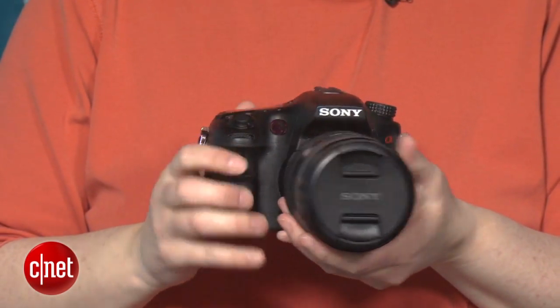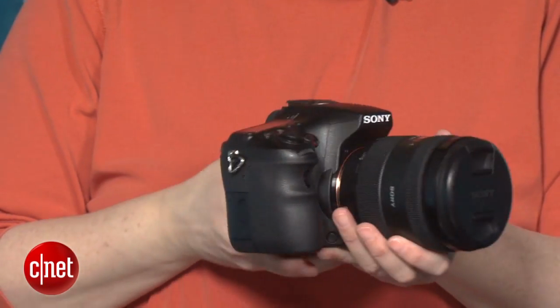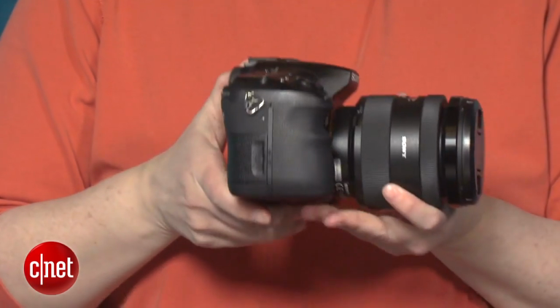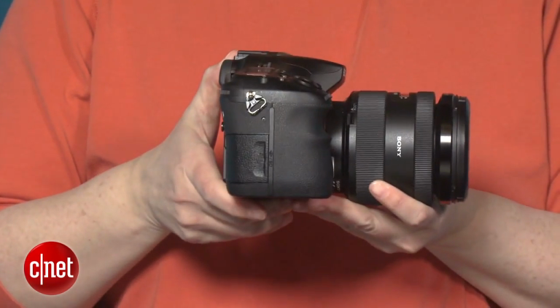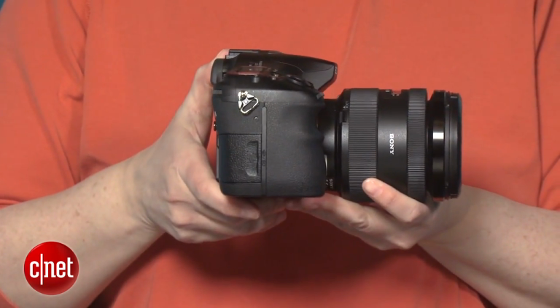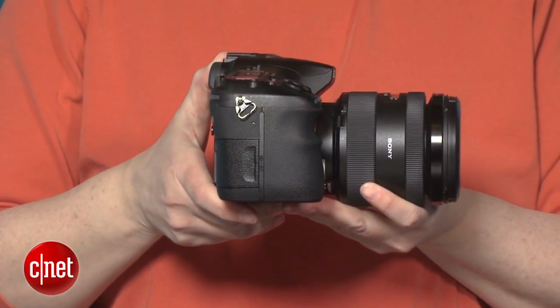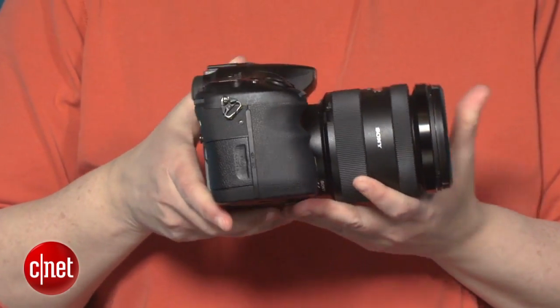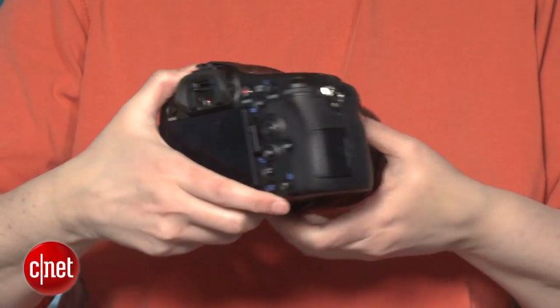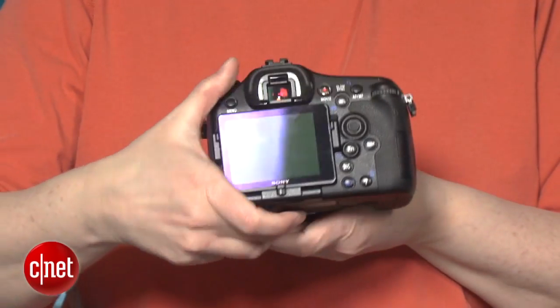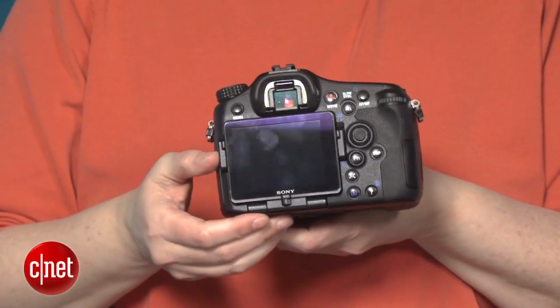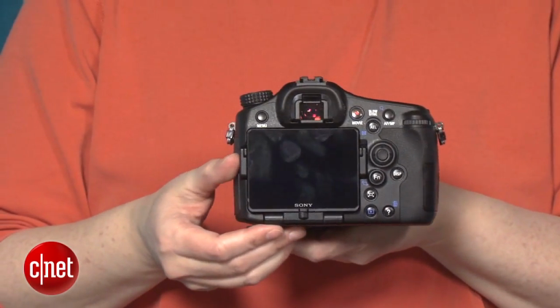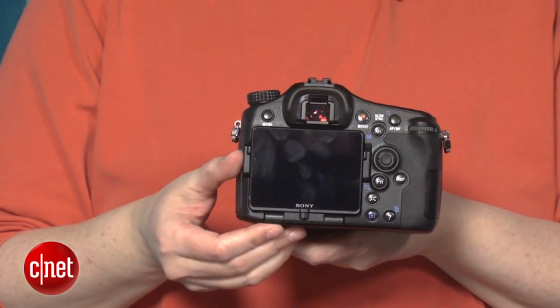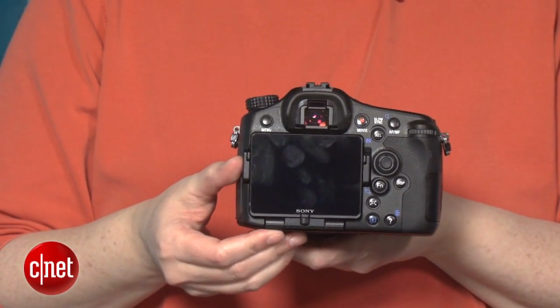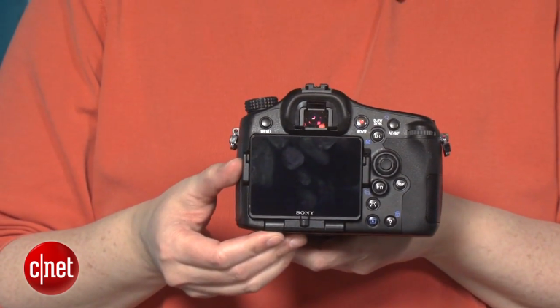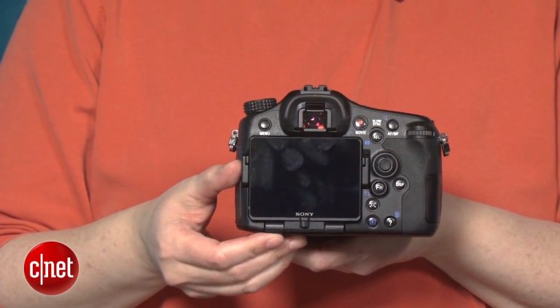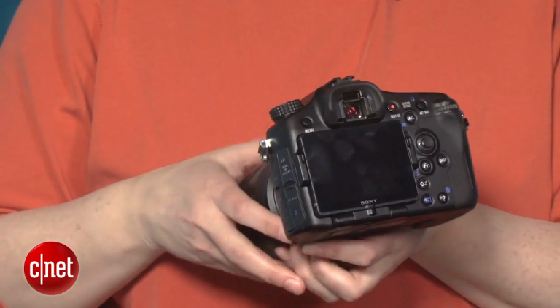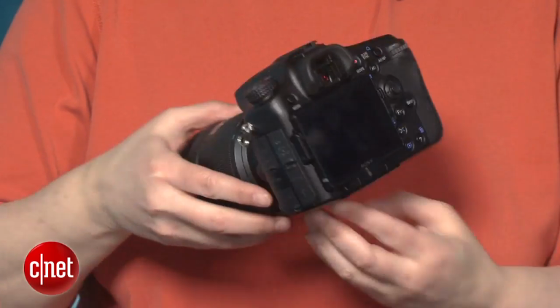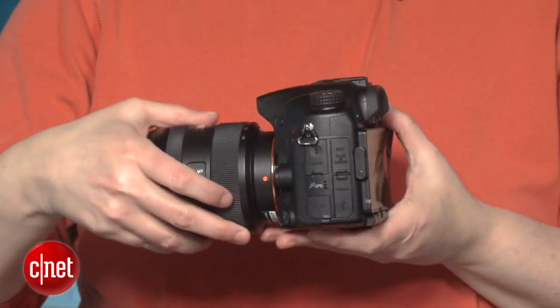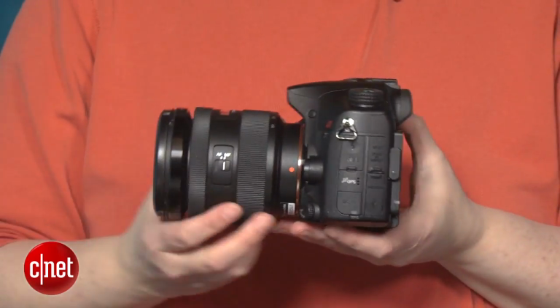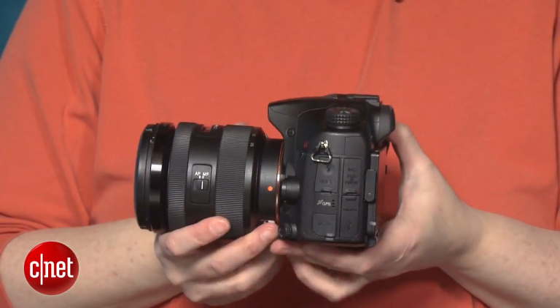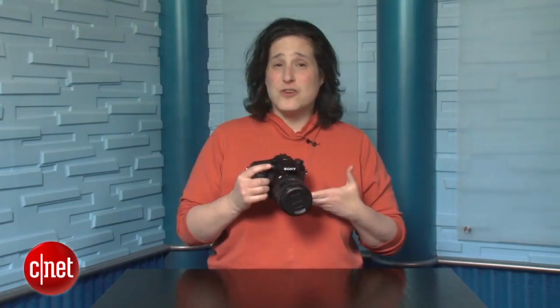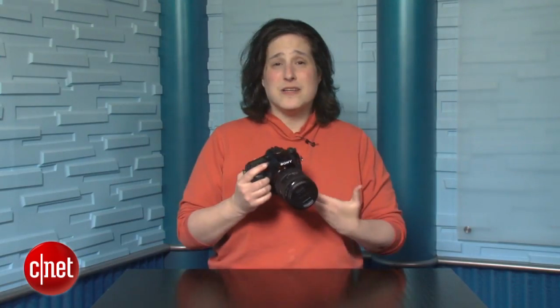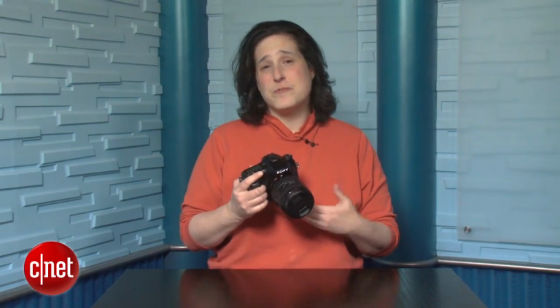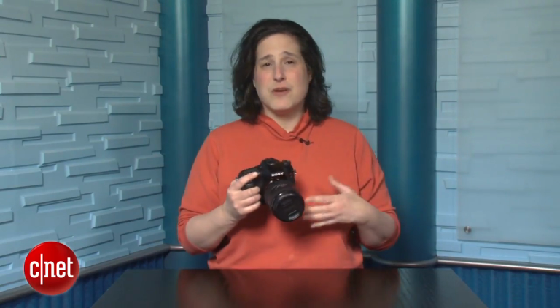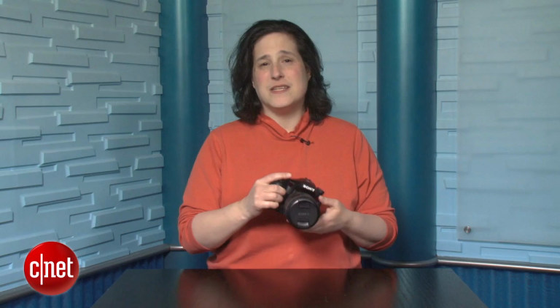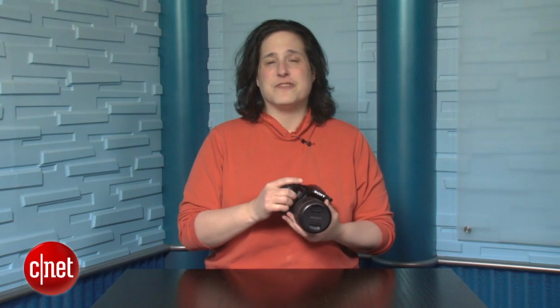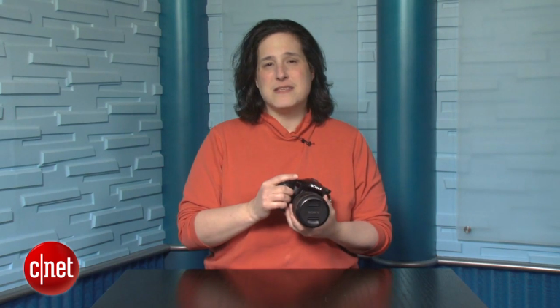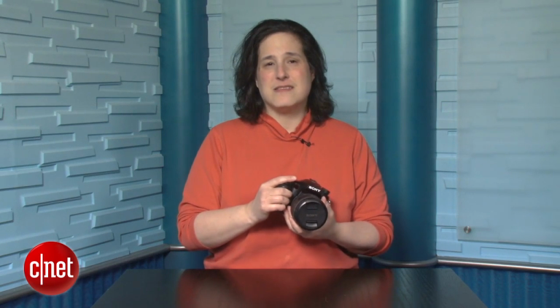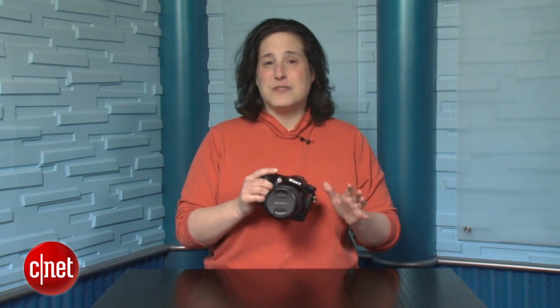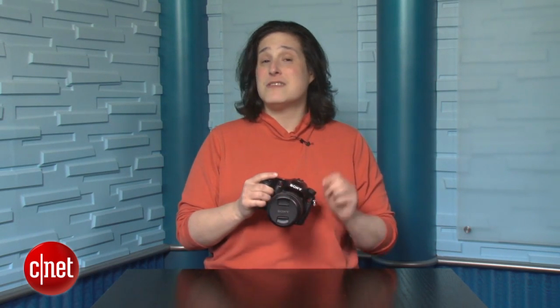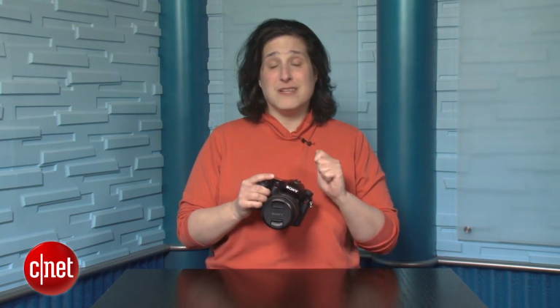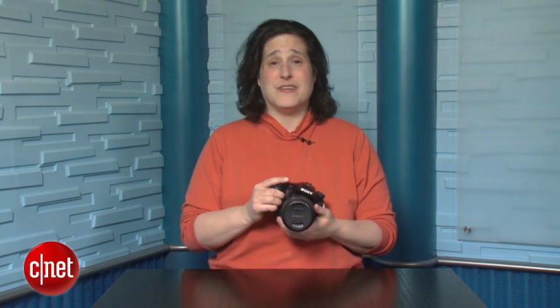The EVF is a pleasure to use. The camera's packed full of solid features, although it's still missing a couple of key ones. And of course, the photo quality and performance are right where they need to be for its price class, with the bonus of really nice video.